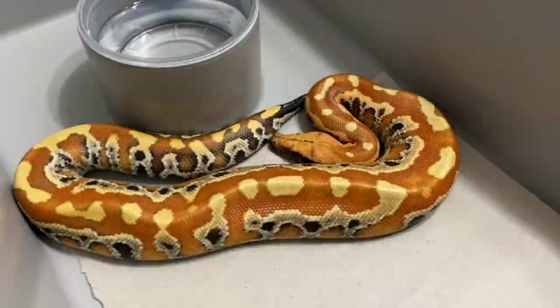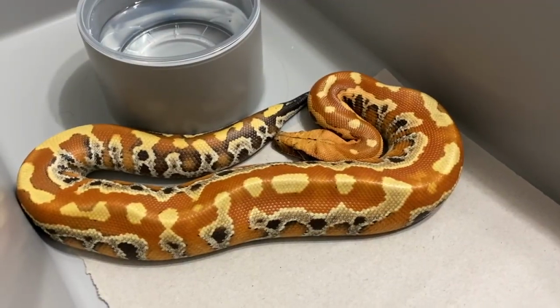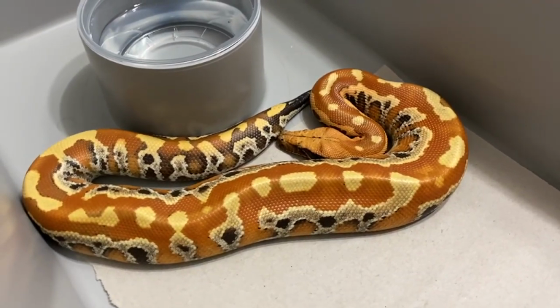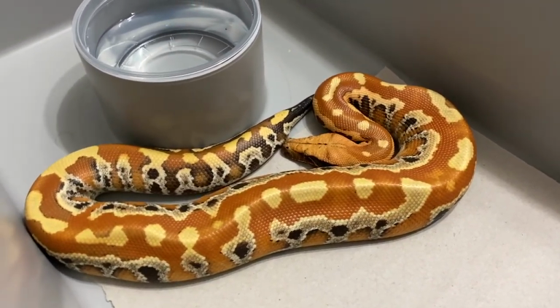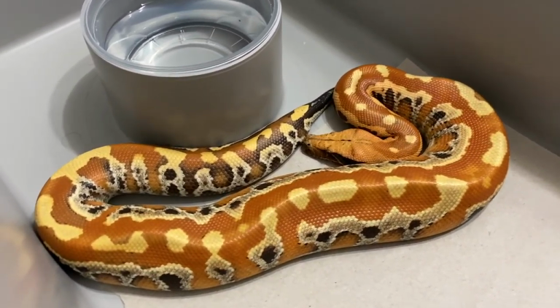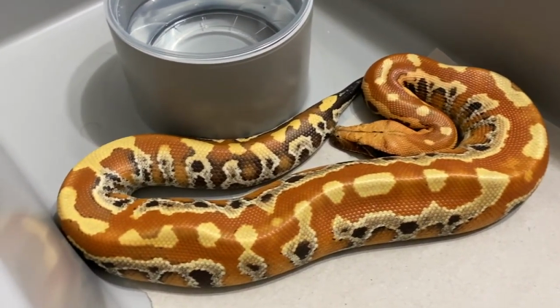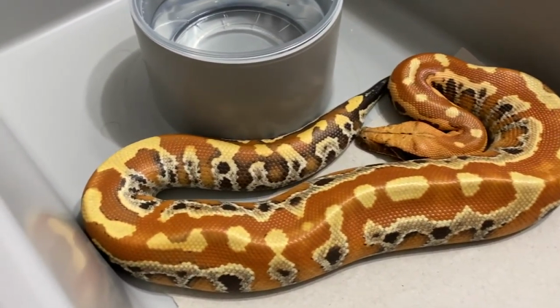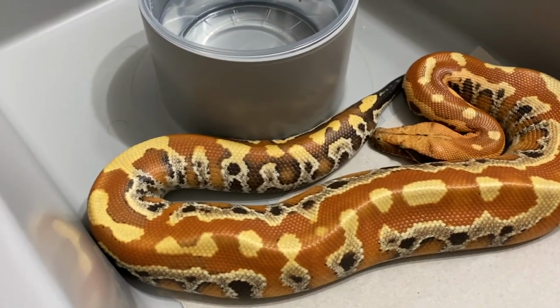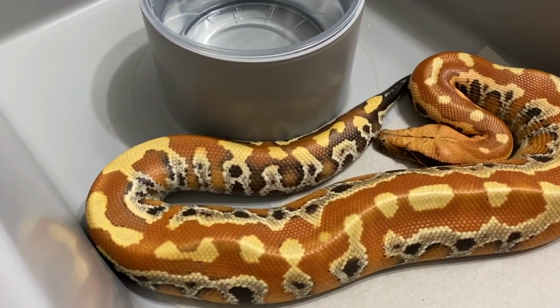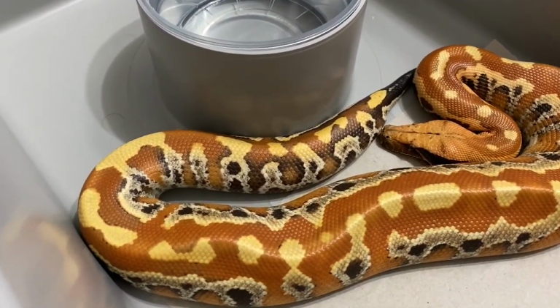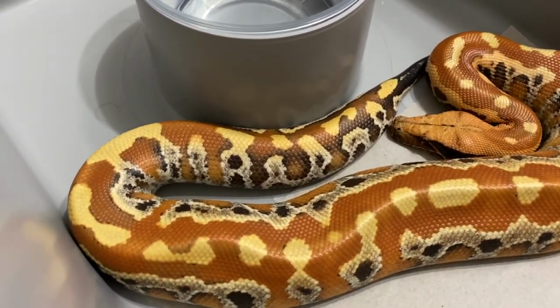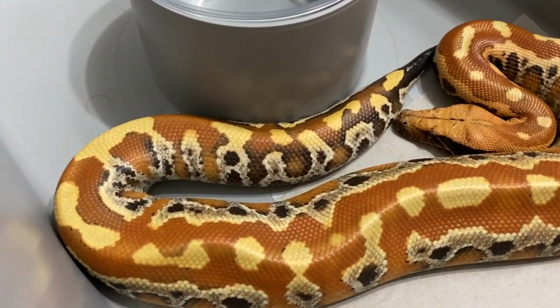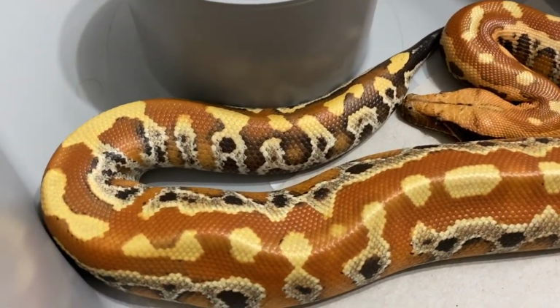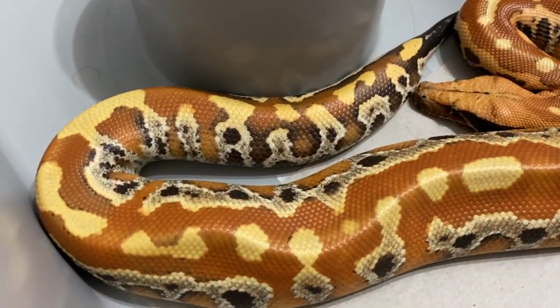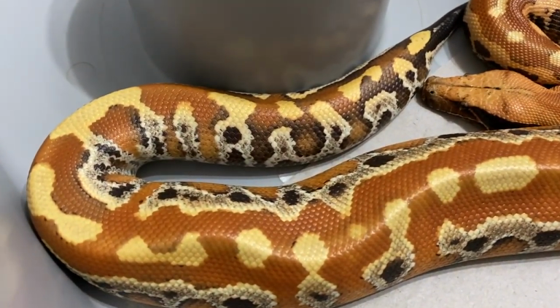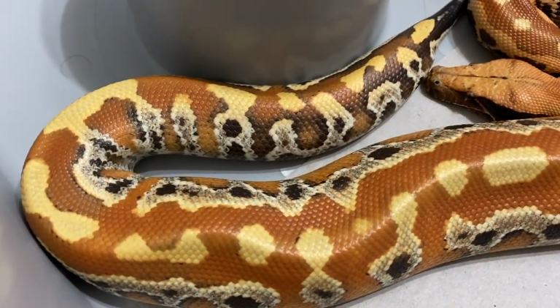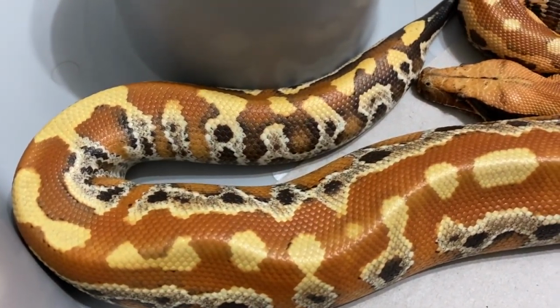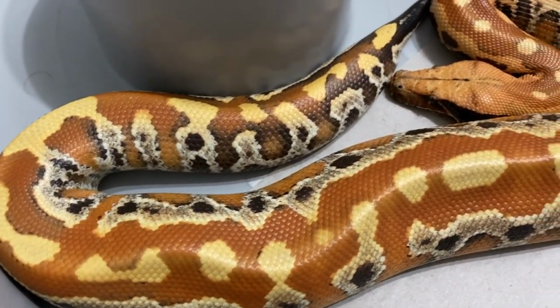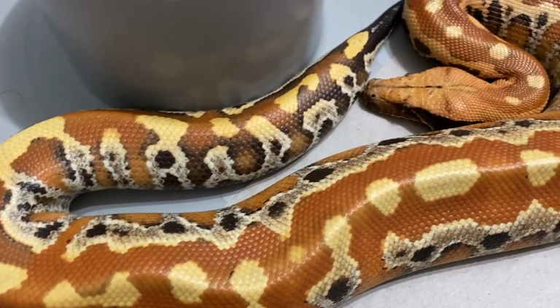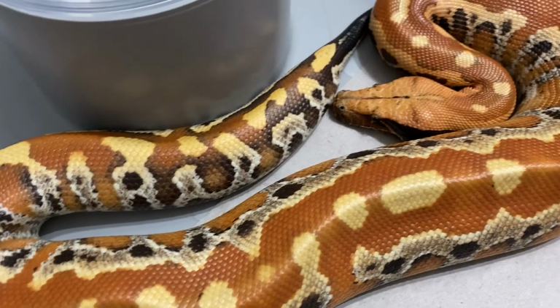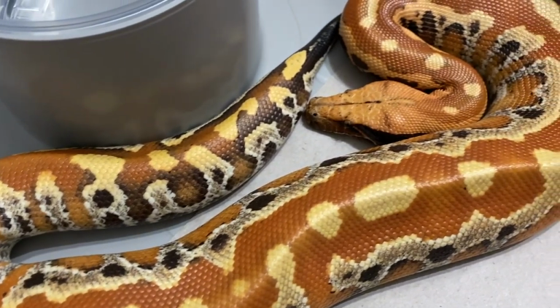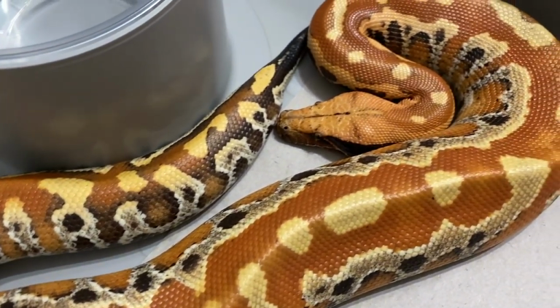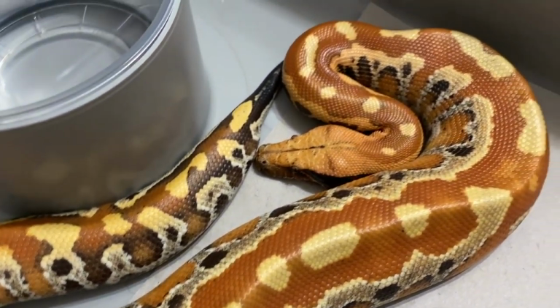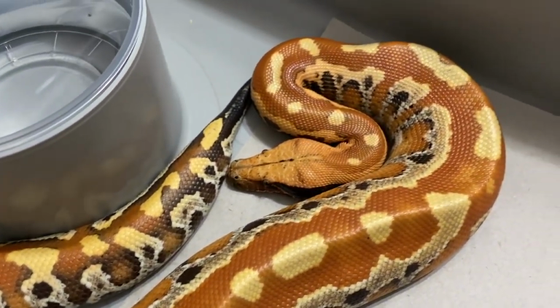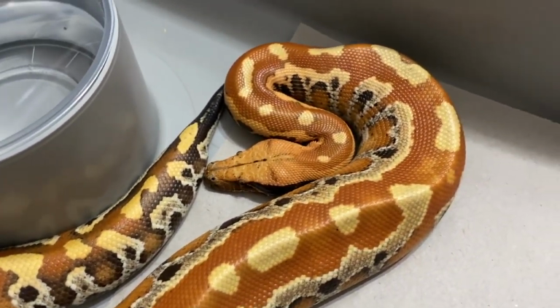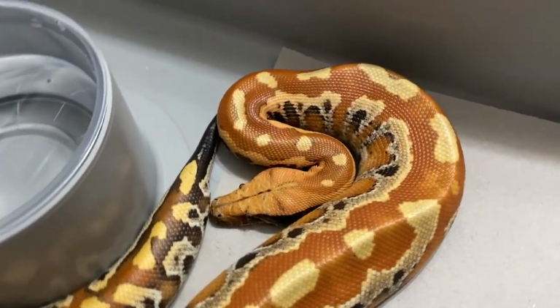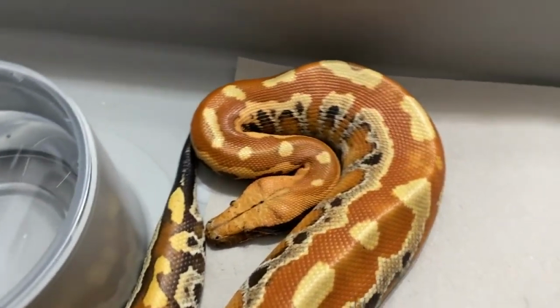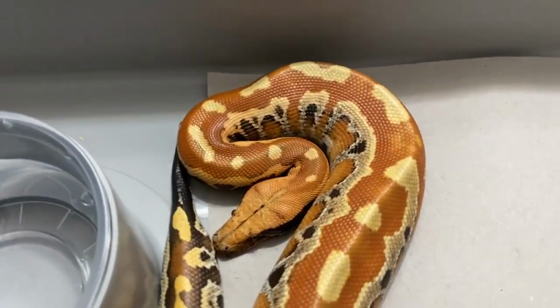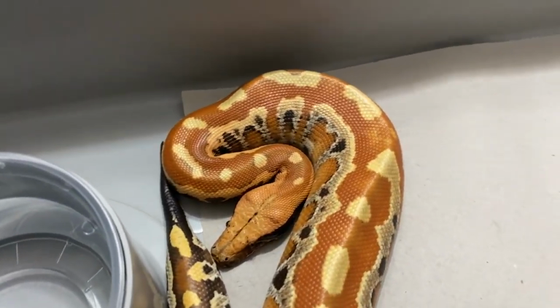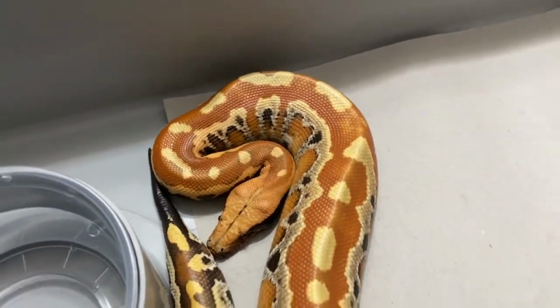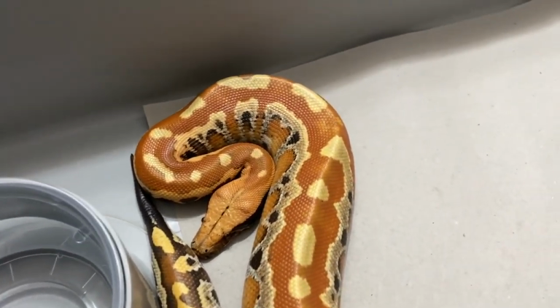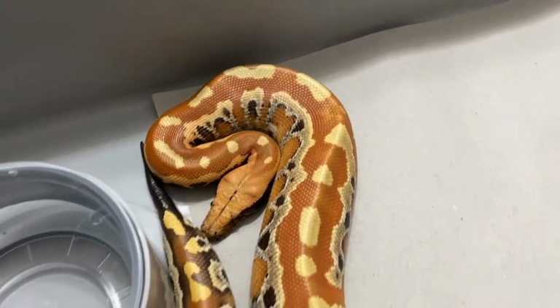Hey YouTube, just wanted to follow through on our promise to do an in-depth video on the karma gene in blood pythons.